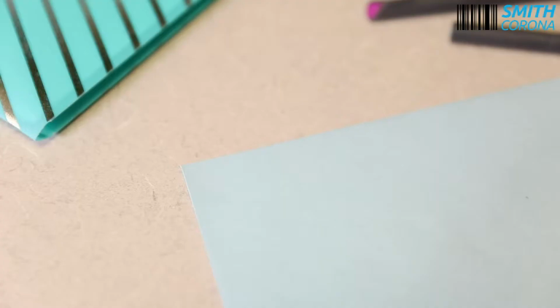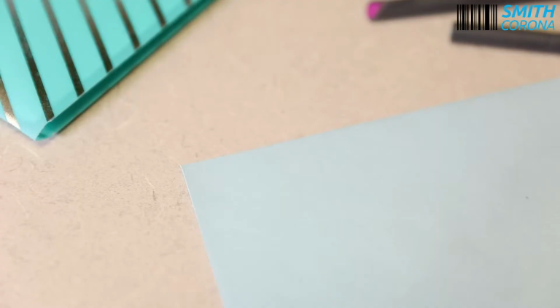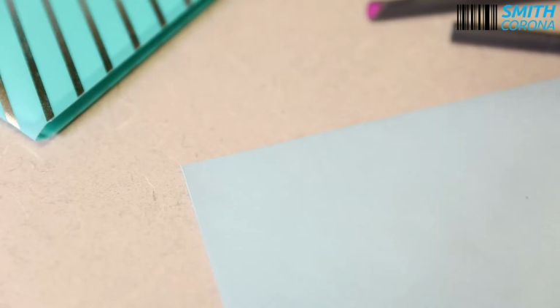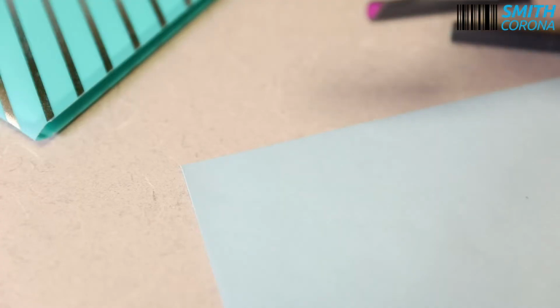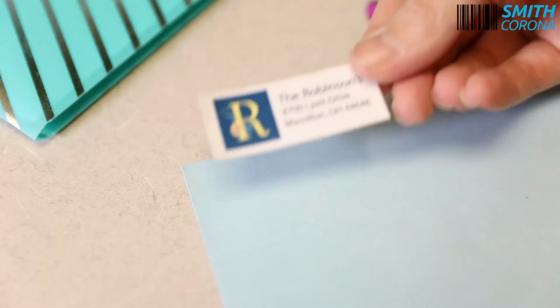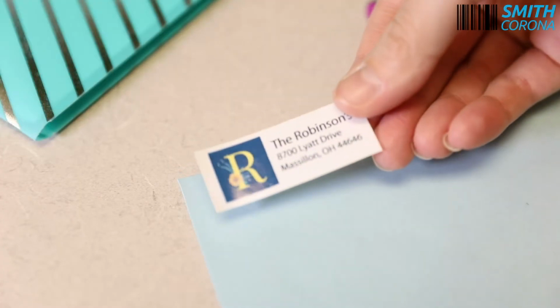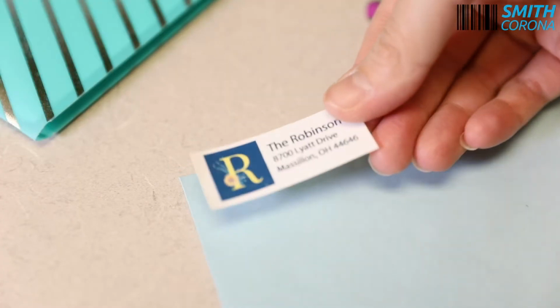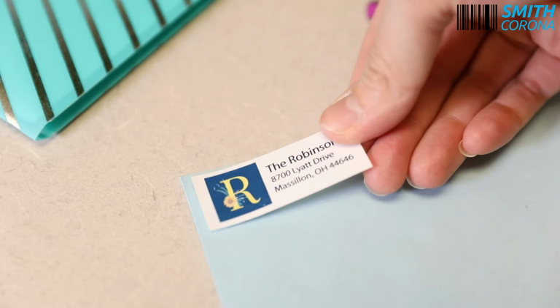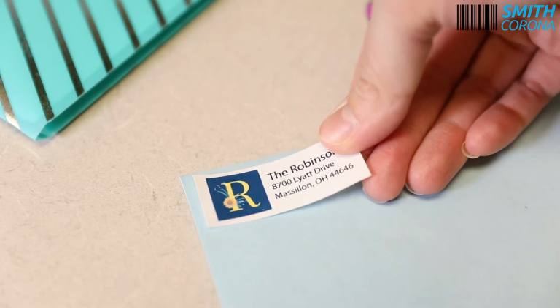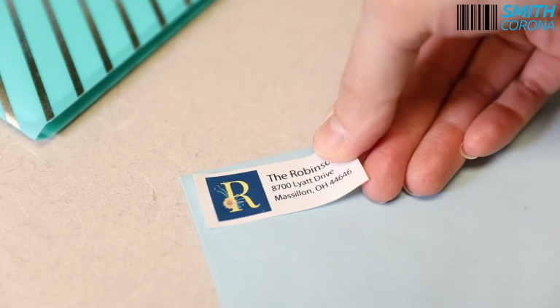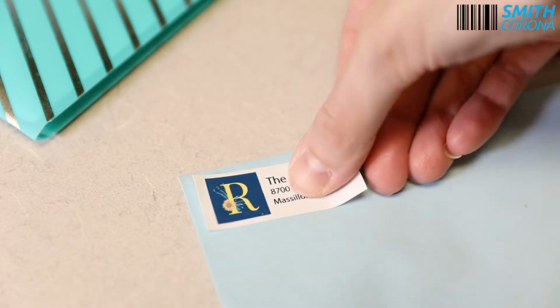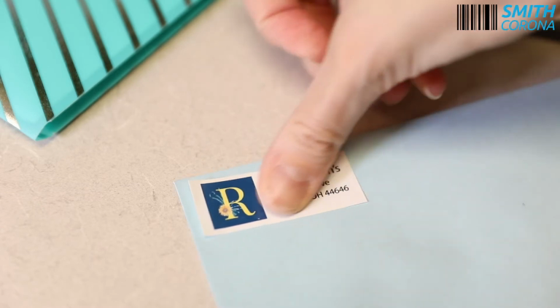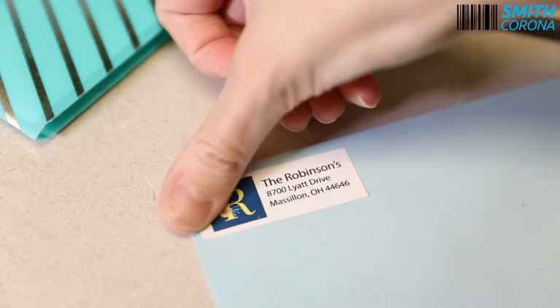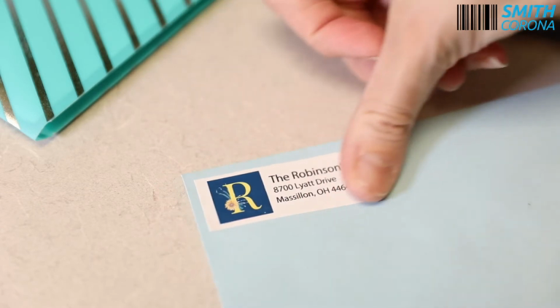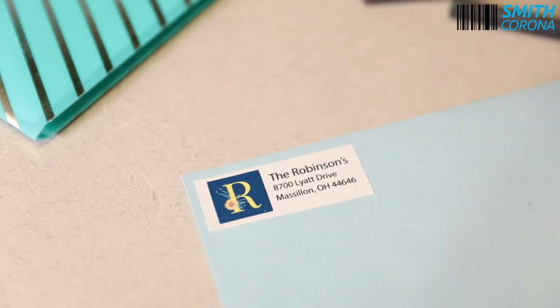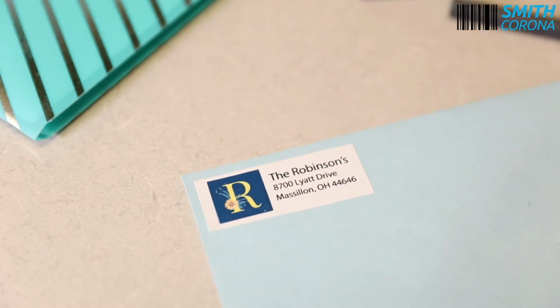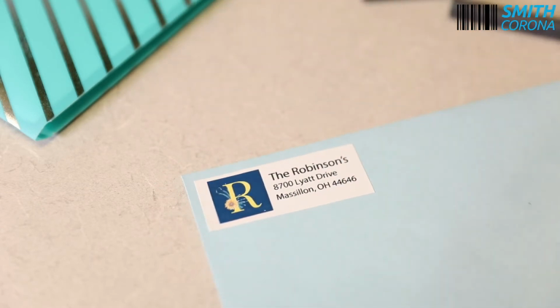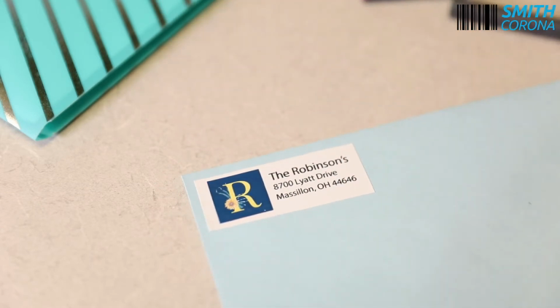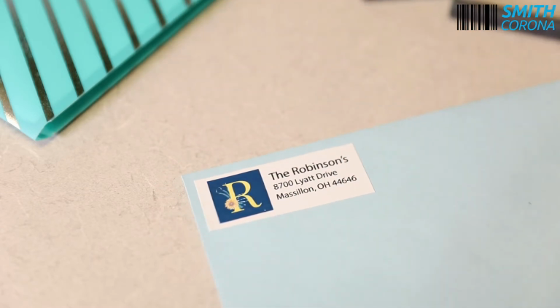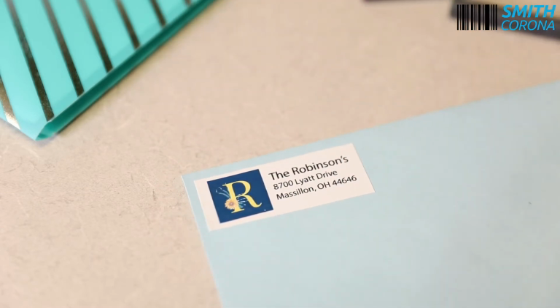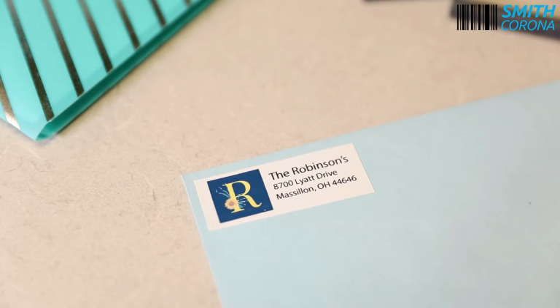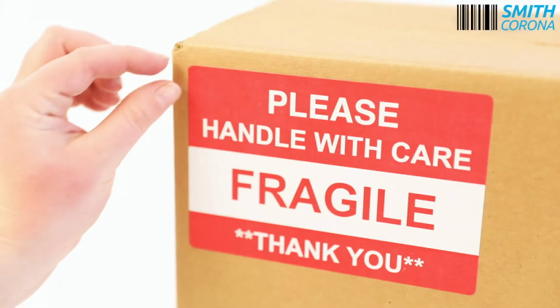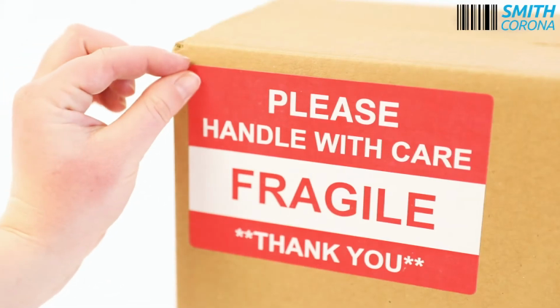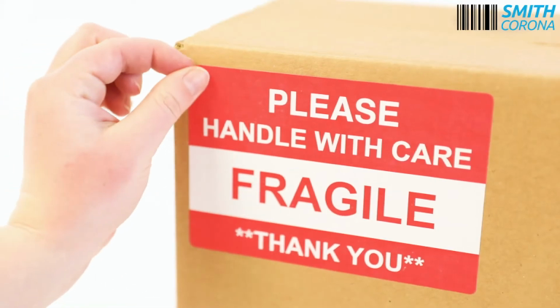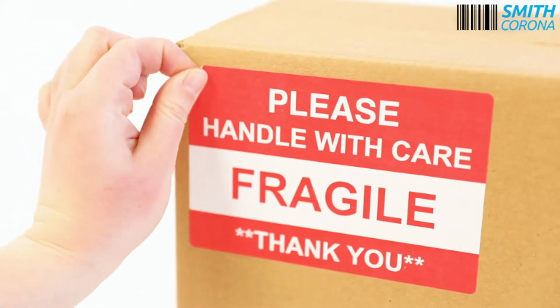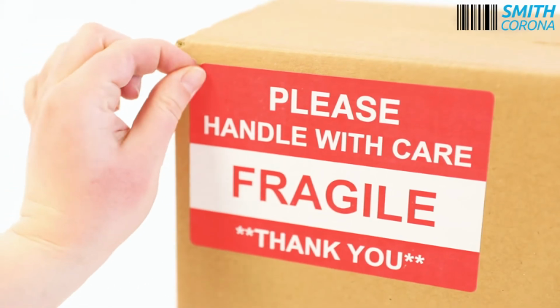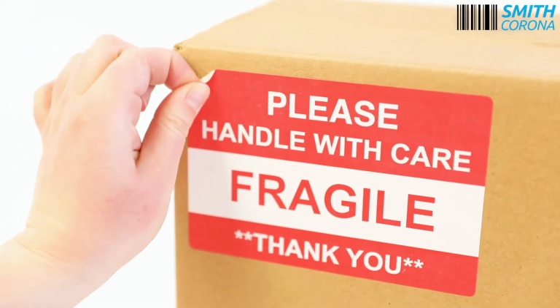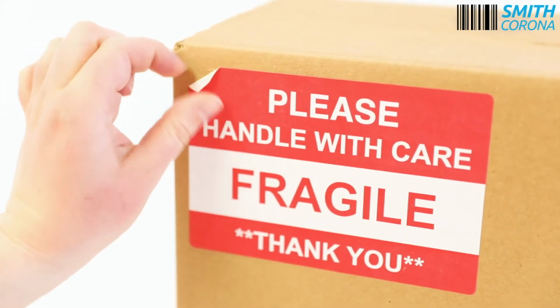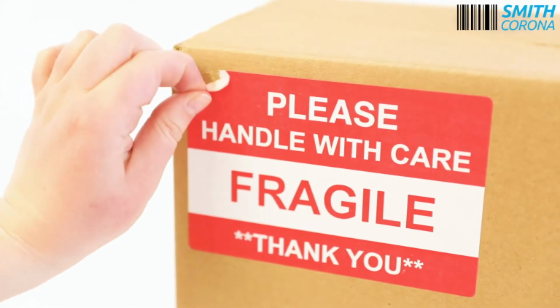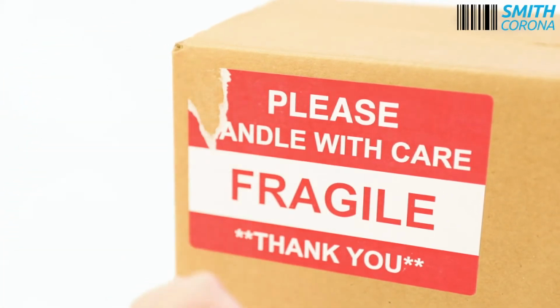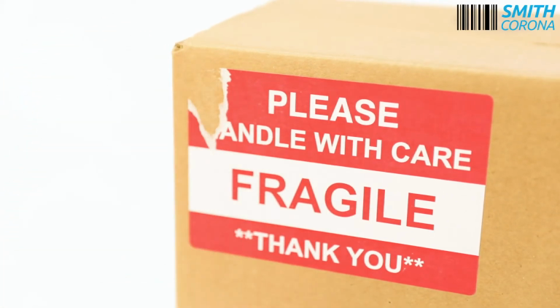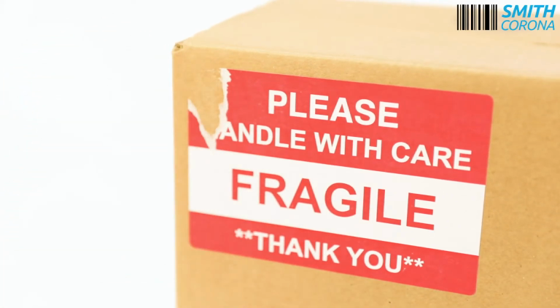All temperature labels are designed for one-time application that creates a permanent bond between the label and the surface. These labels shouldn't be removed after application as they will tear.